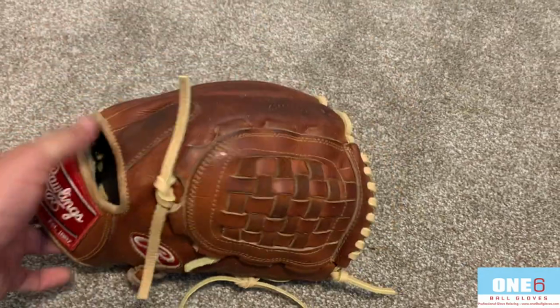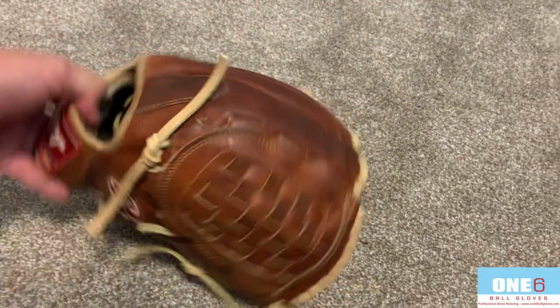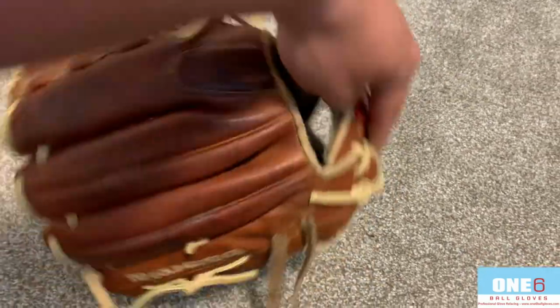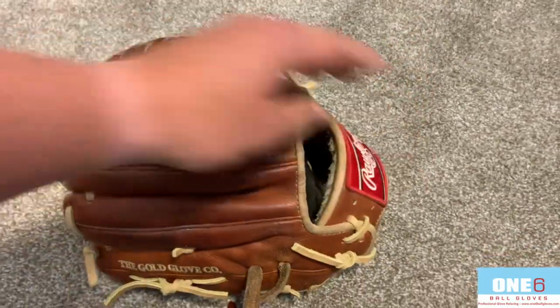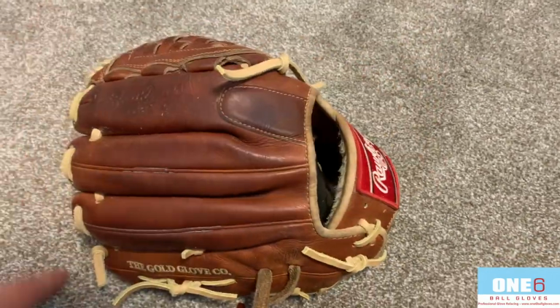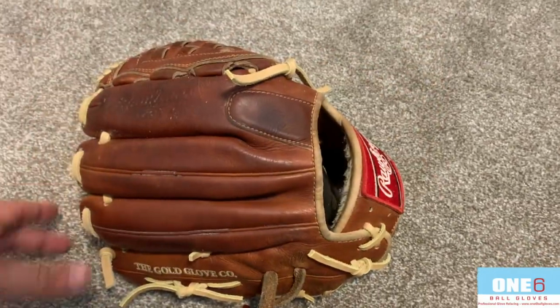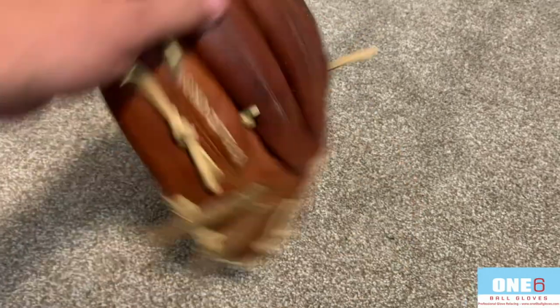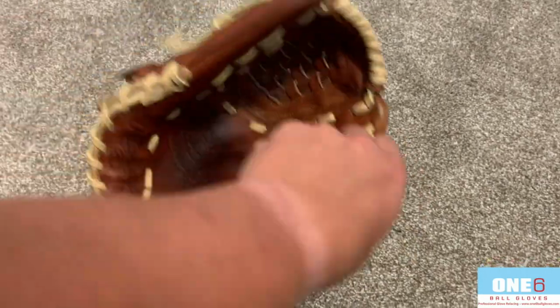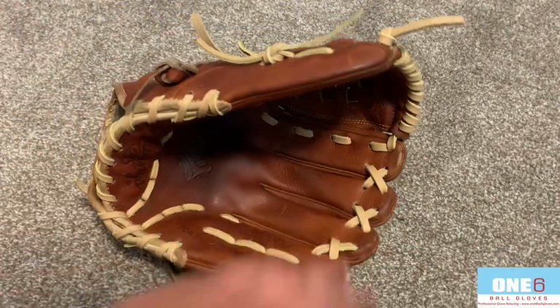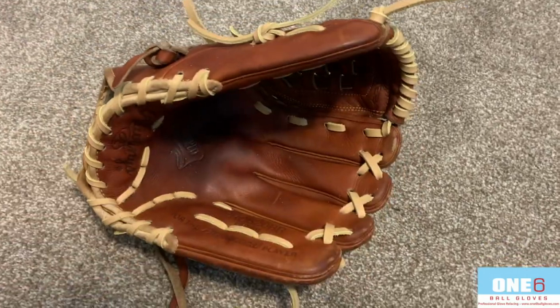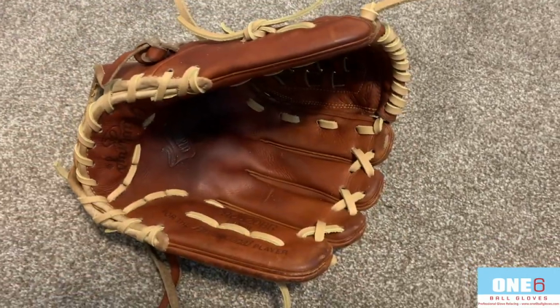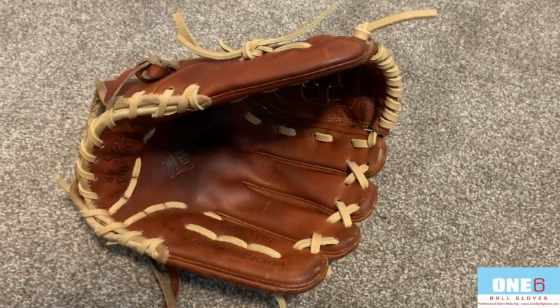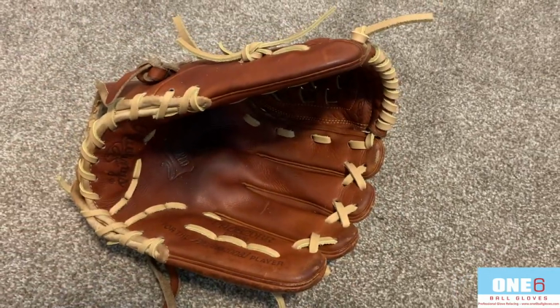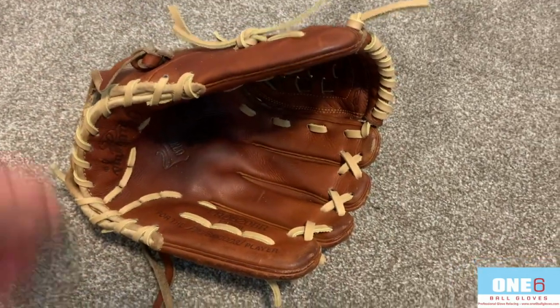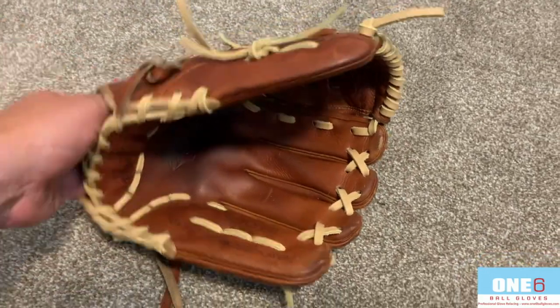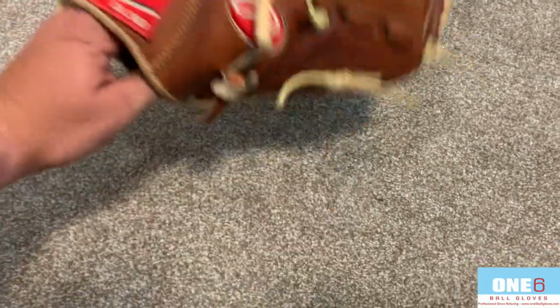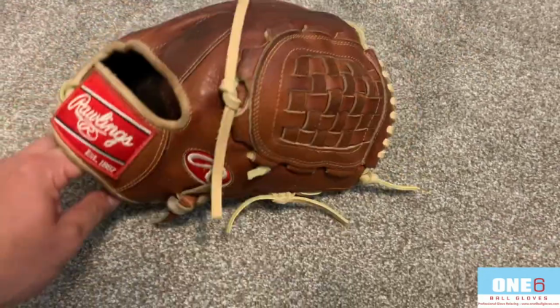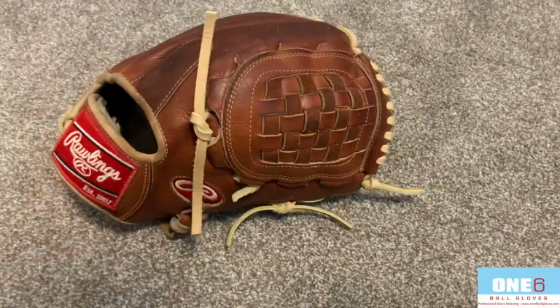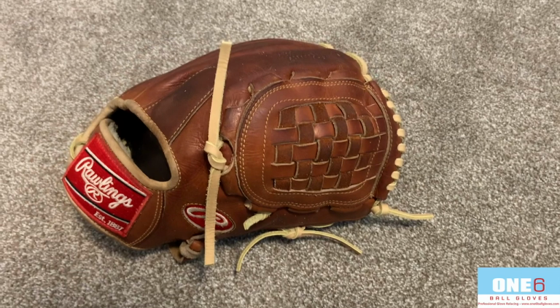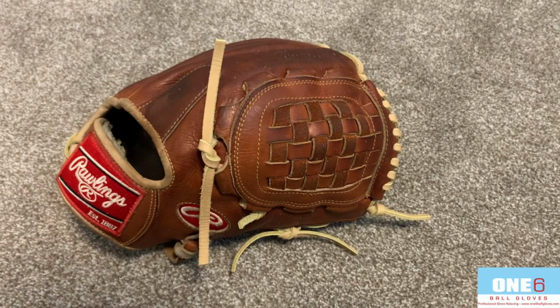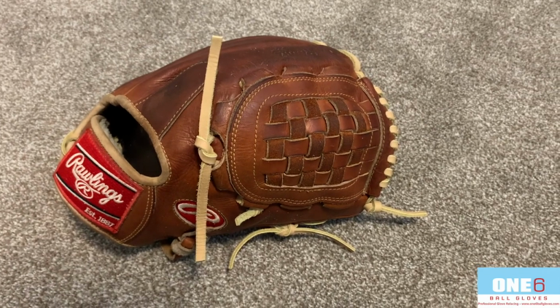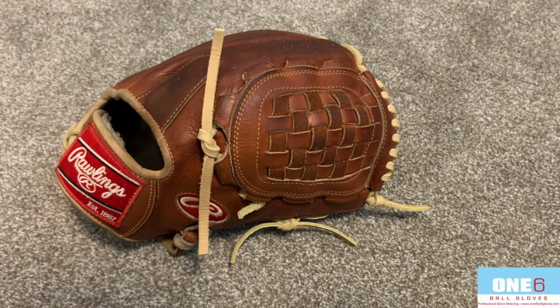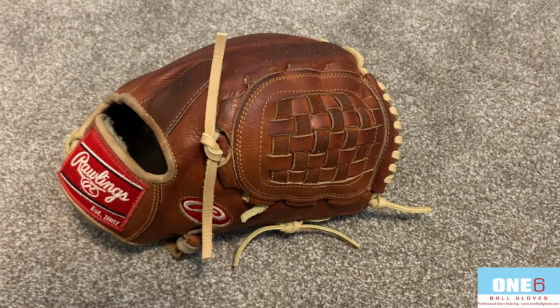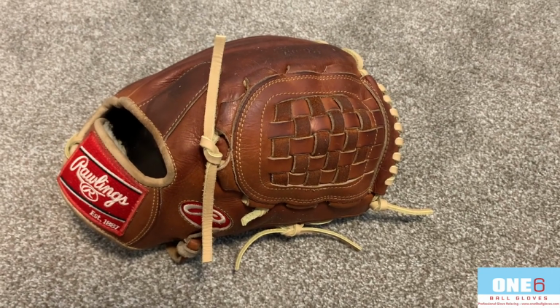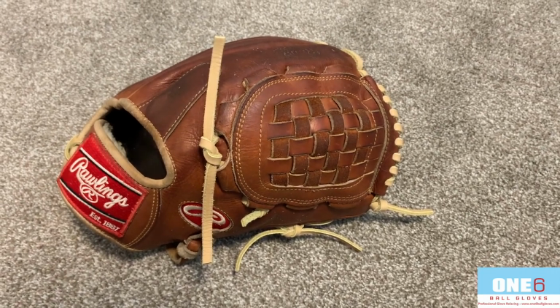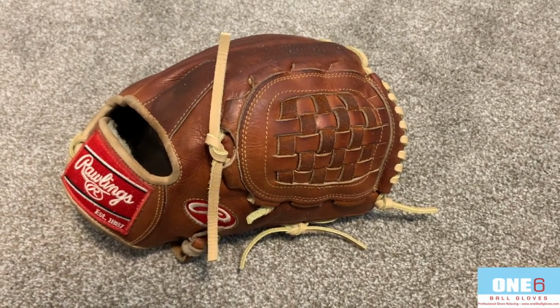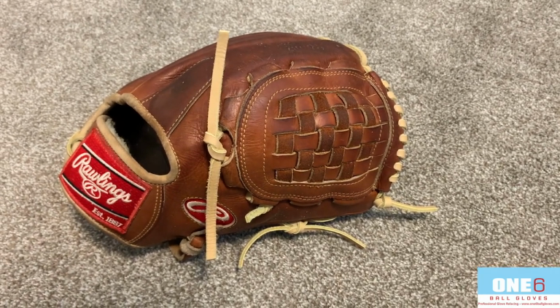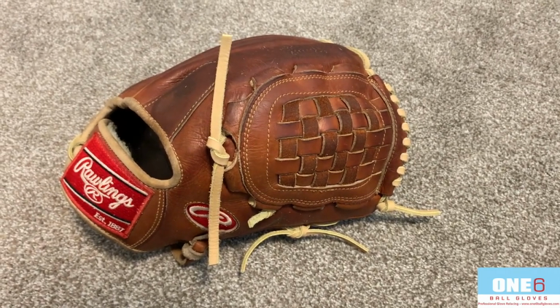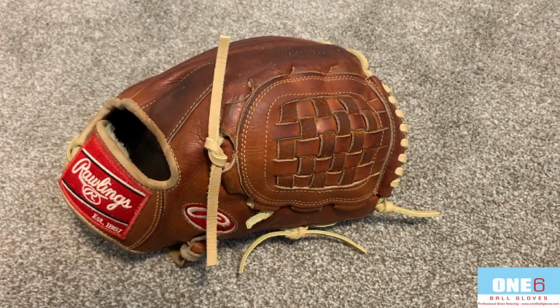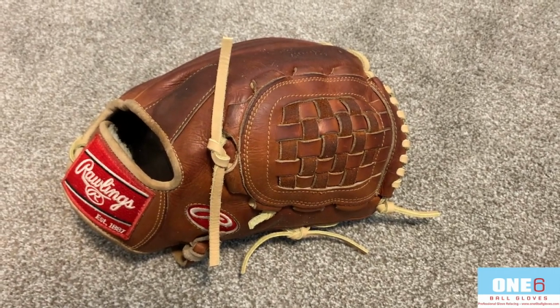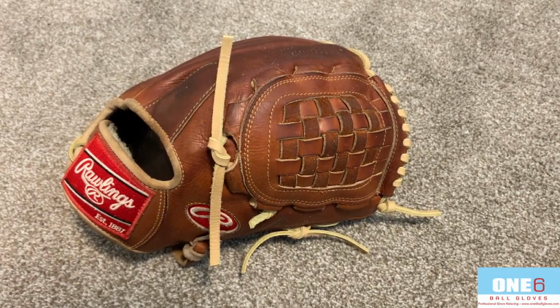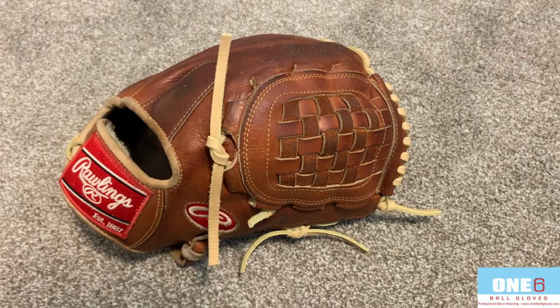I cleaned the logos as you can see, and it's also got some shape back into it — turned out awesome. If anyone else wants their glove worked on, please contact me through my website at www.16ballgloves.com.